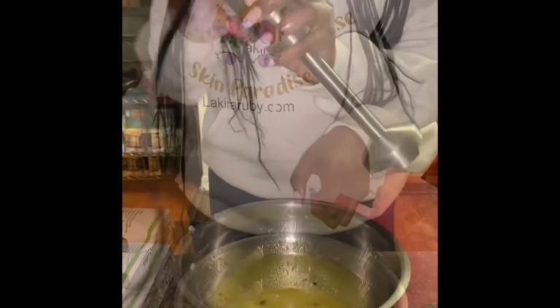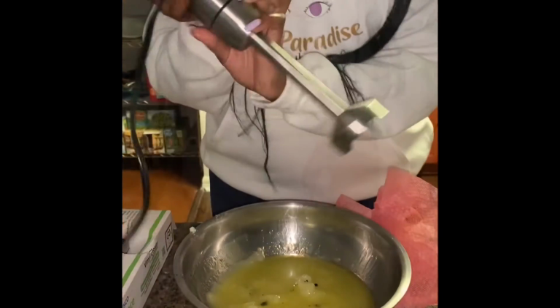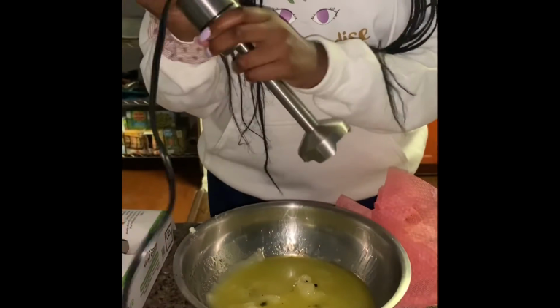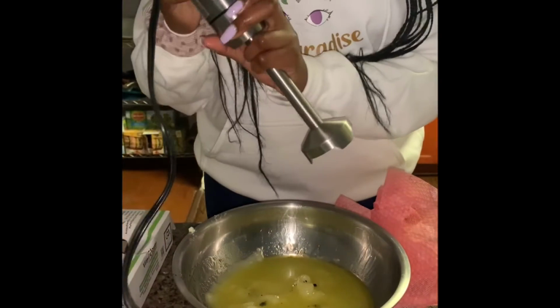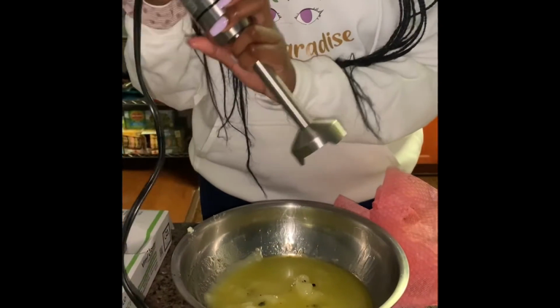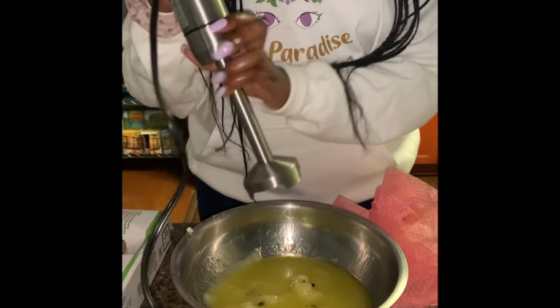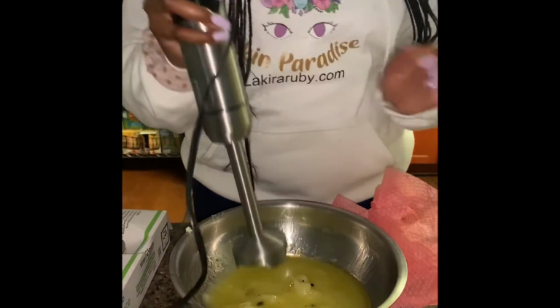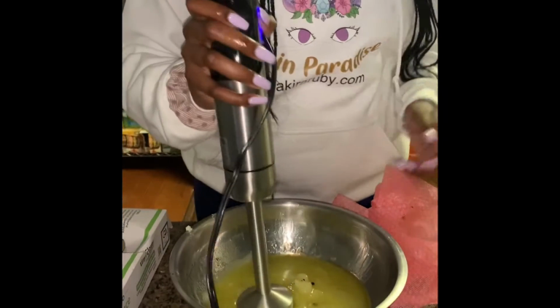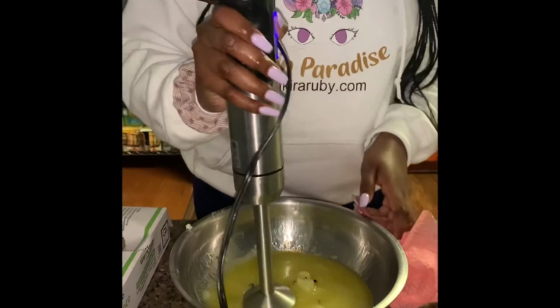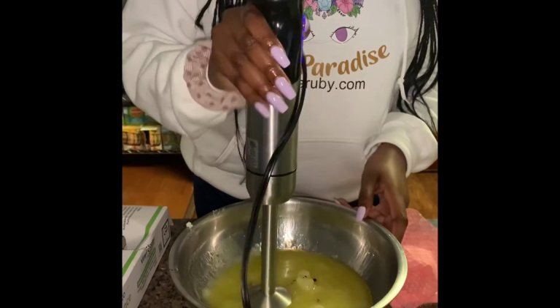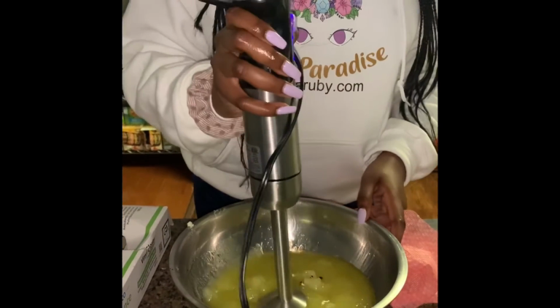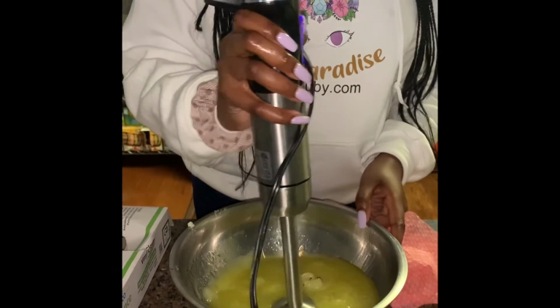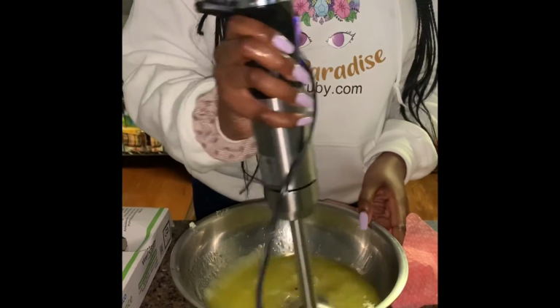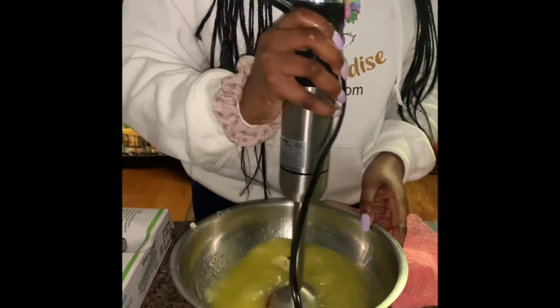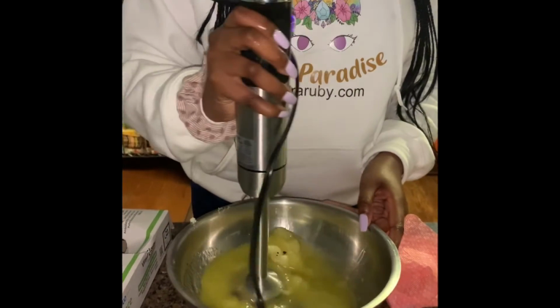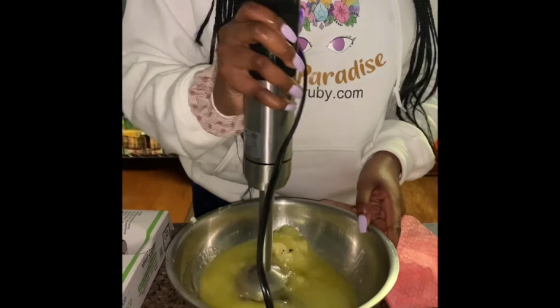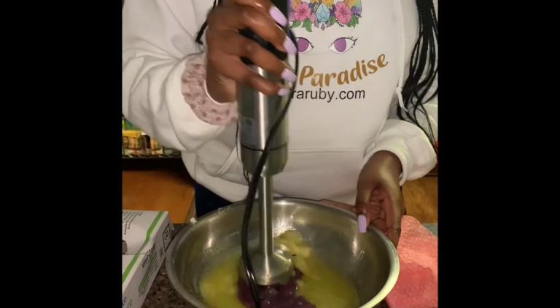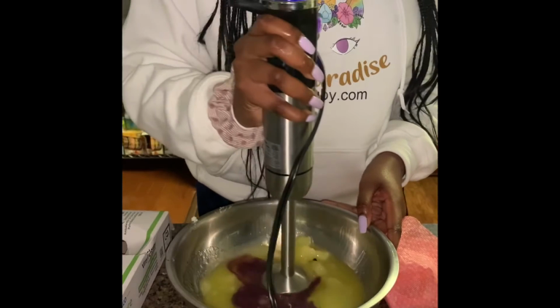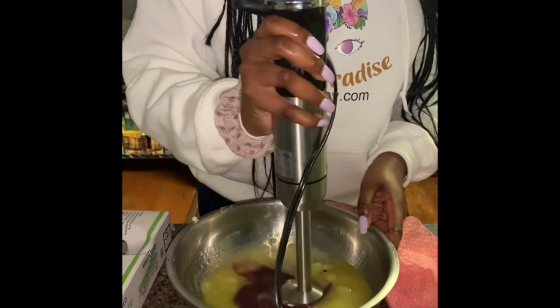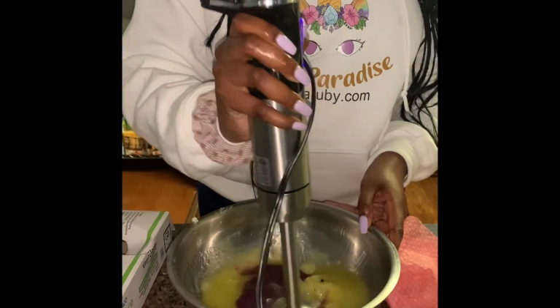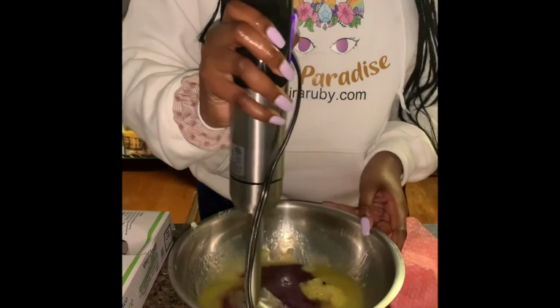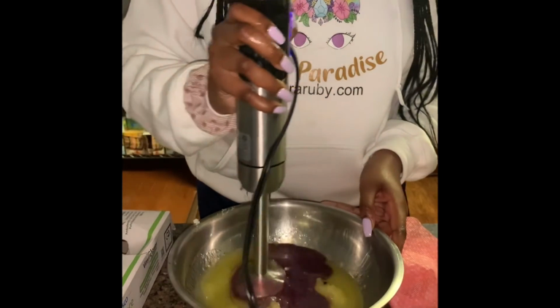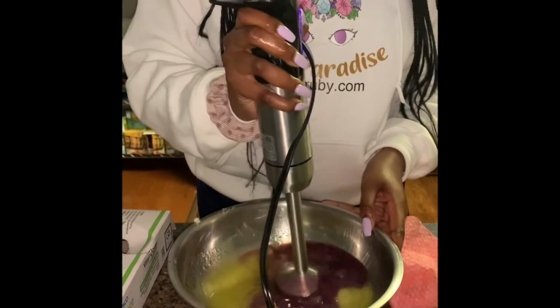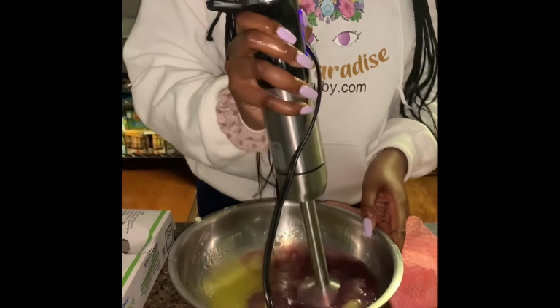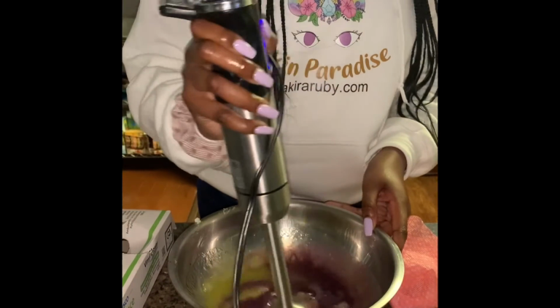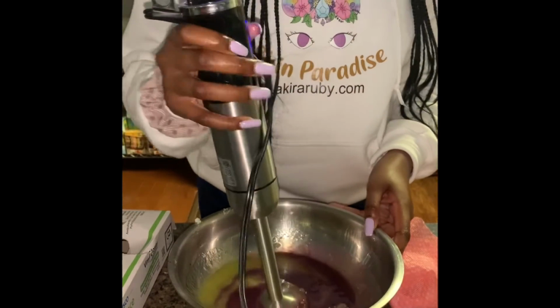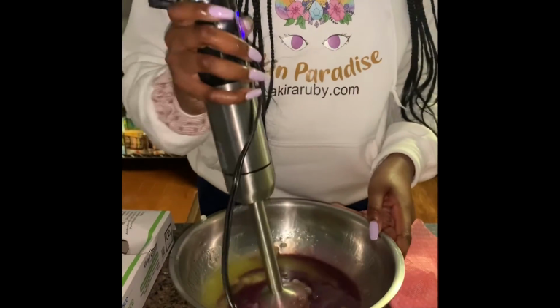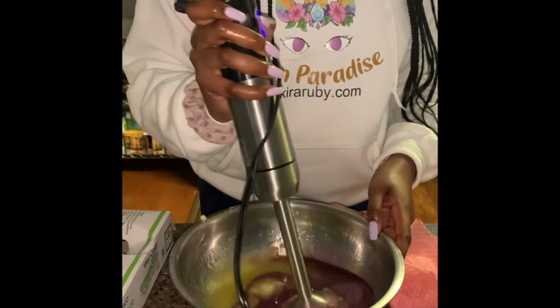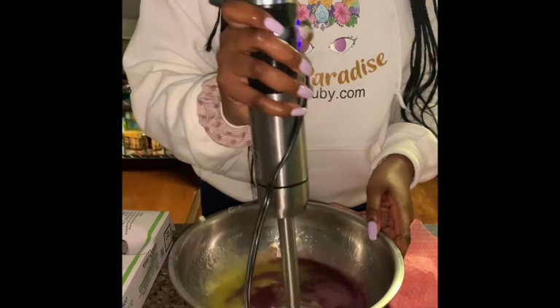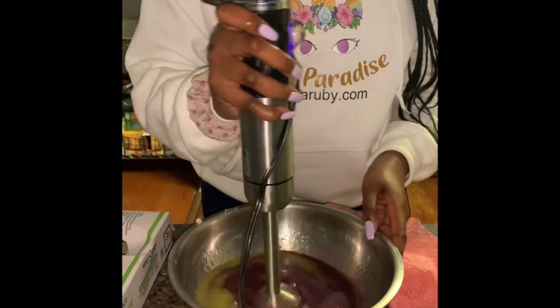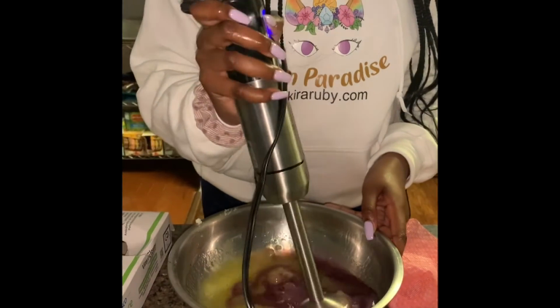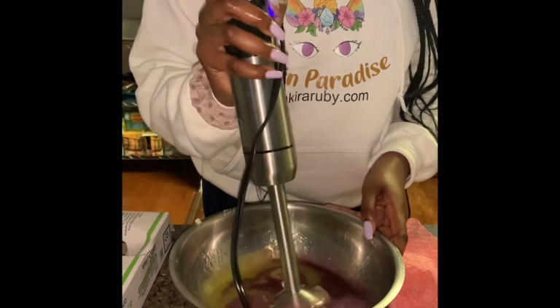Mix, mix, mix, mix. I'm going to use the blender just to mix it all up and watch that color go.